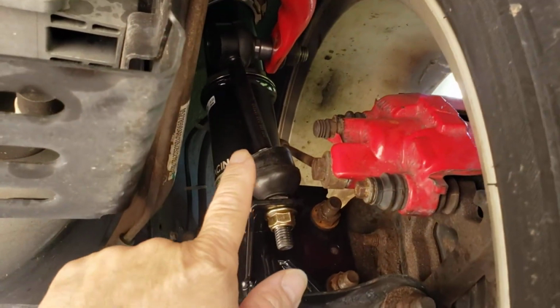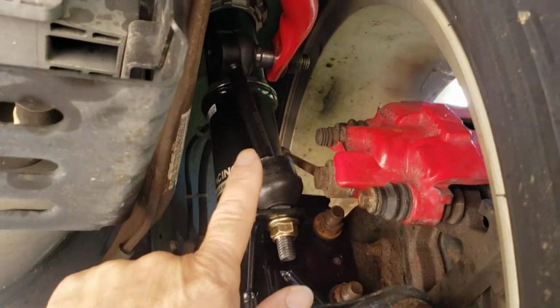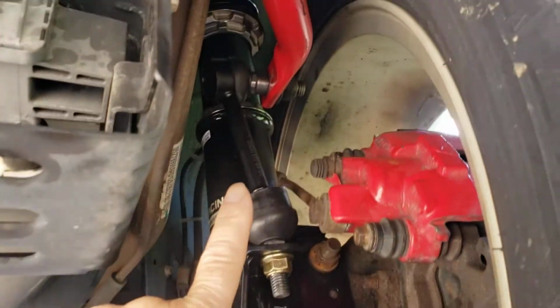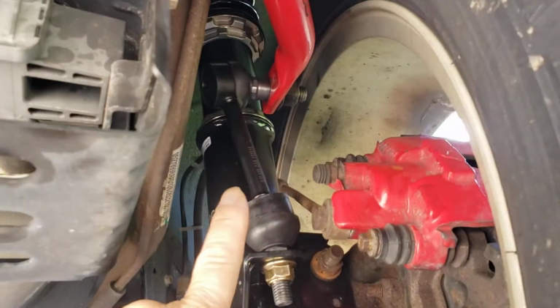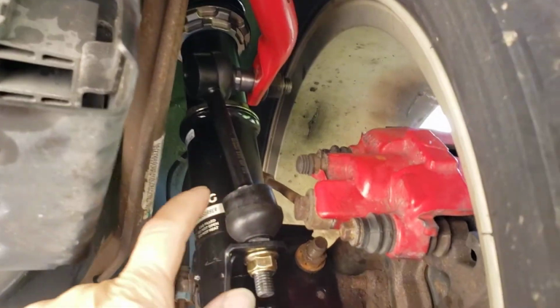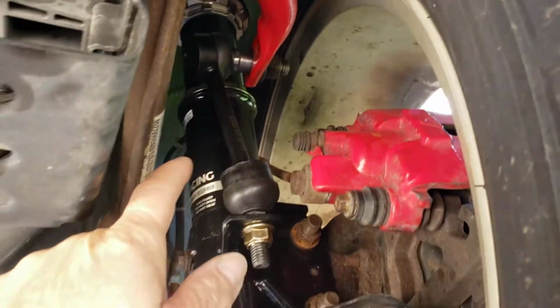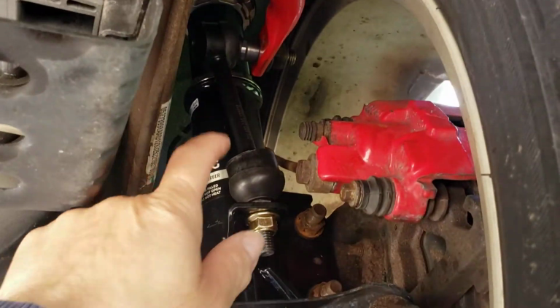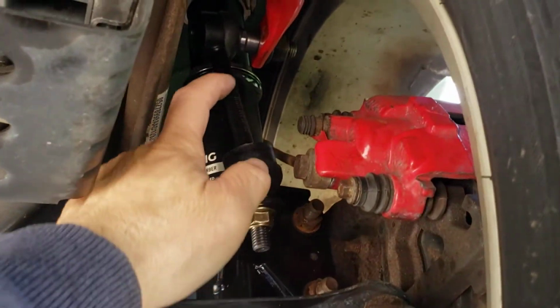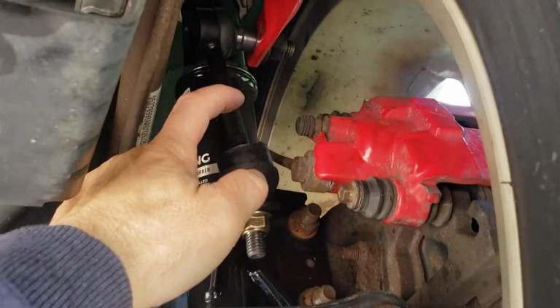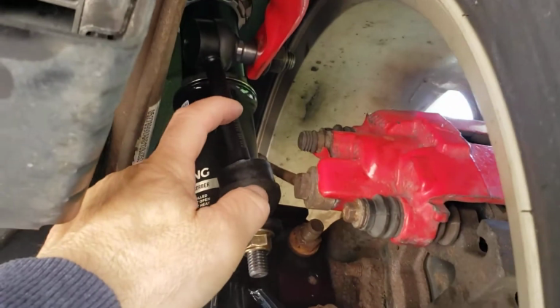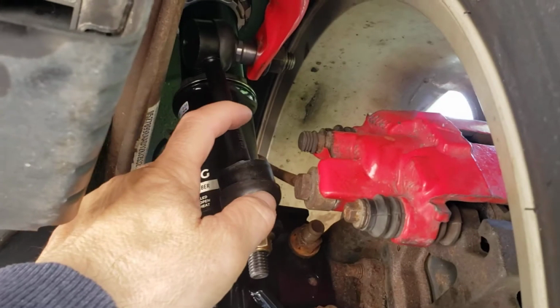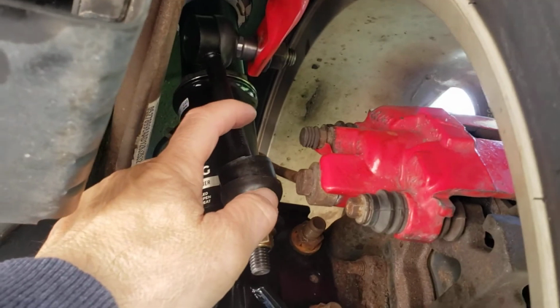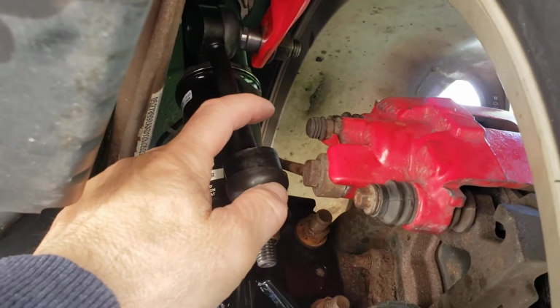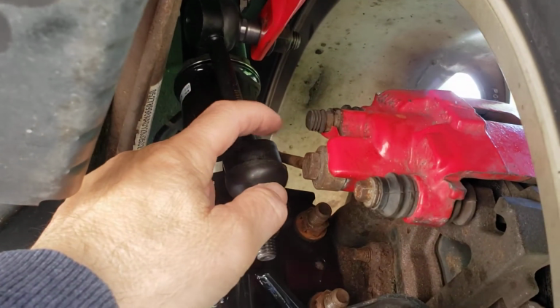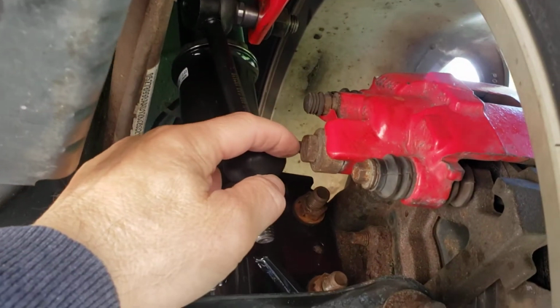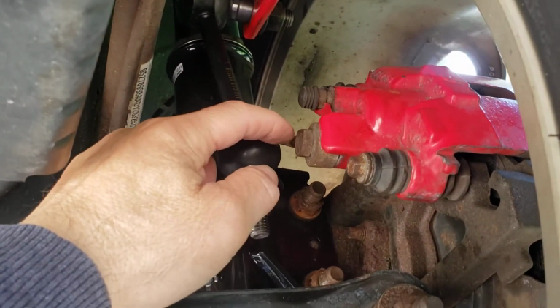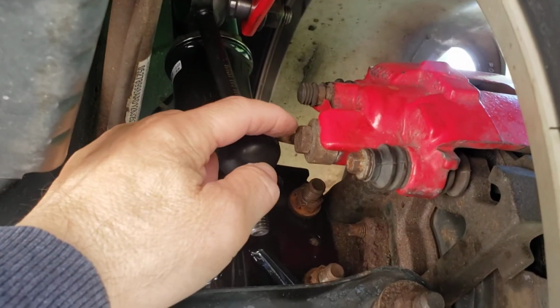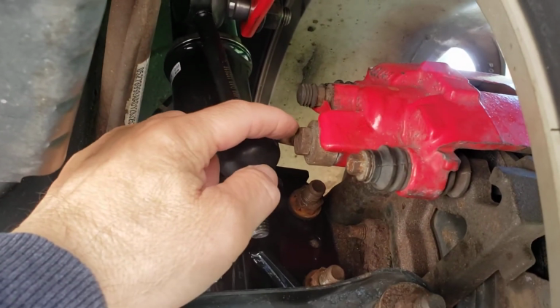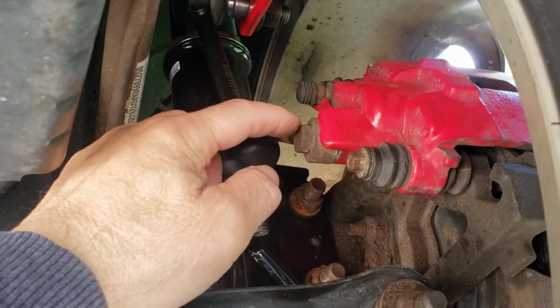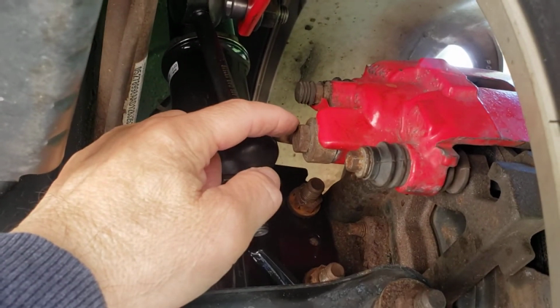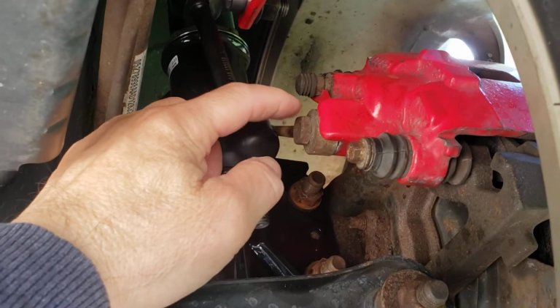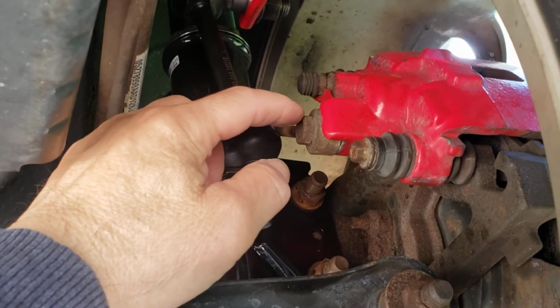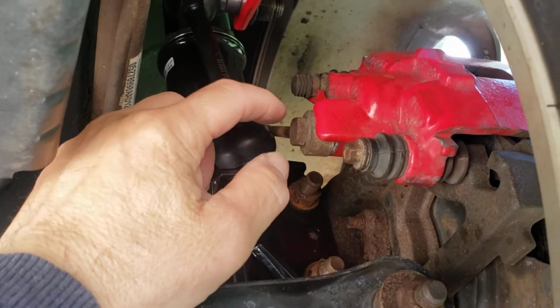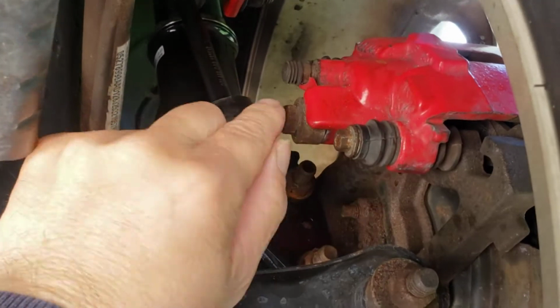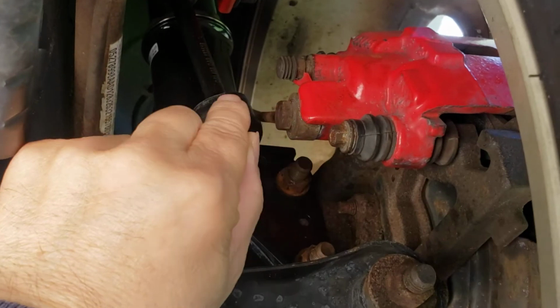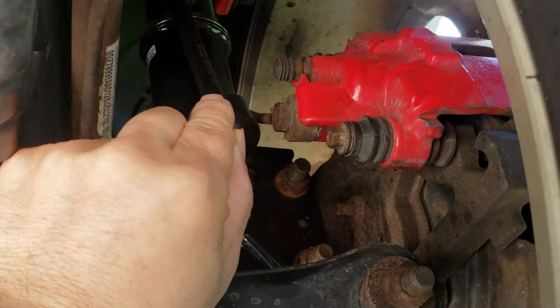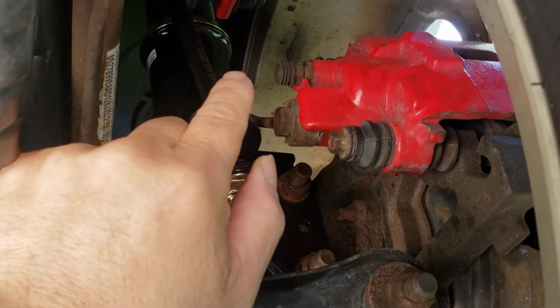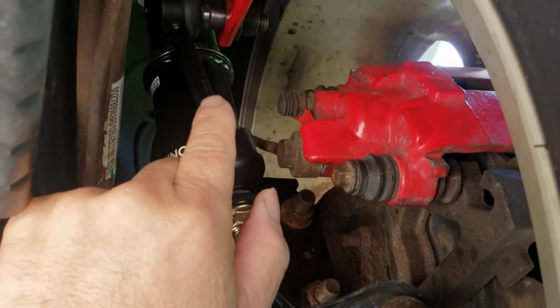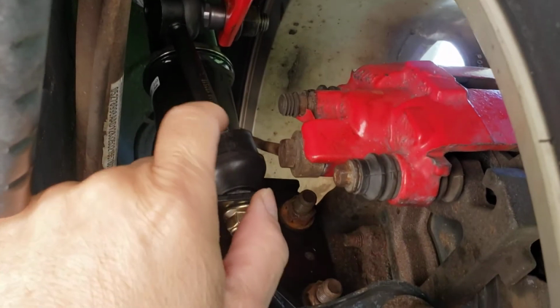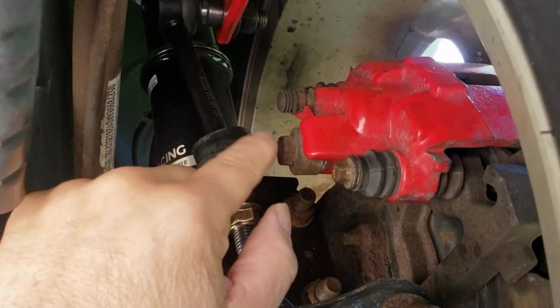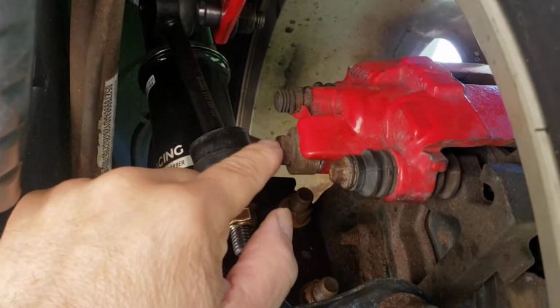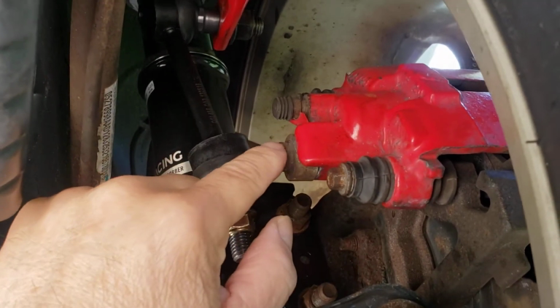The links that came with the bar, they were very short. They came up to here. The problem was that it was actually interfering with the brake line, and you couldn't go this way because then the head of the sway bar link was hitting this.